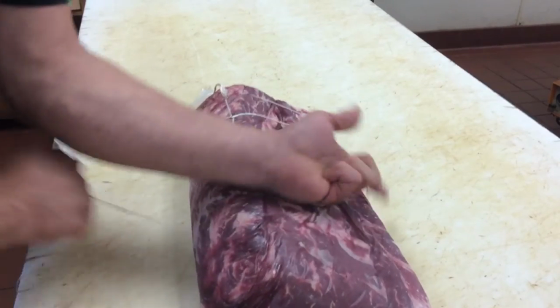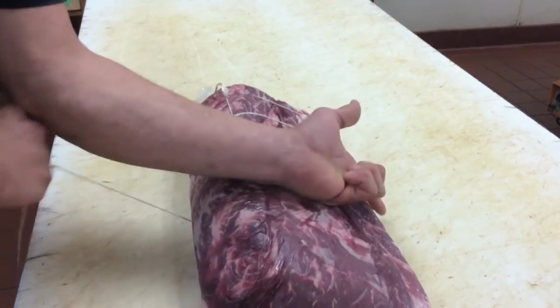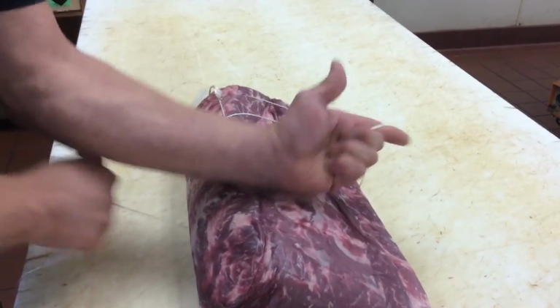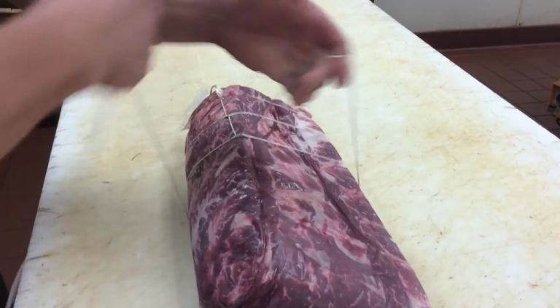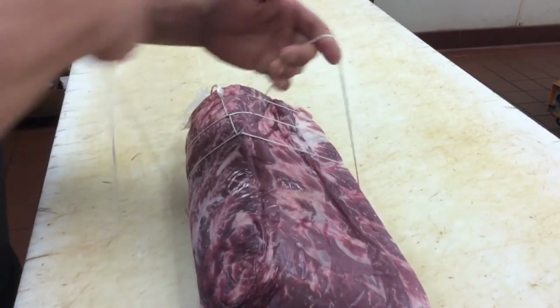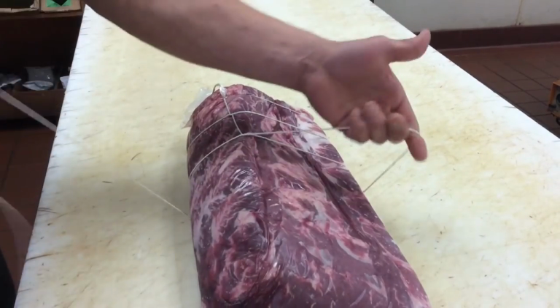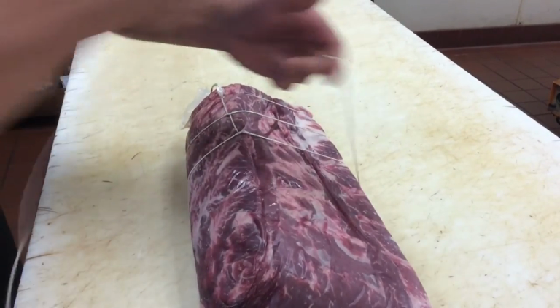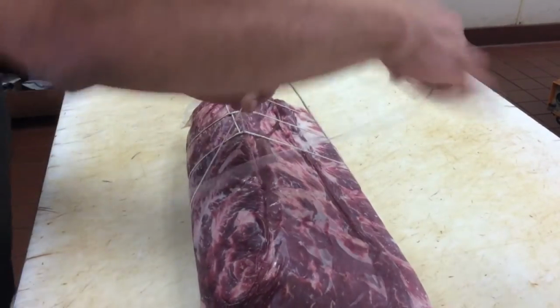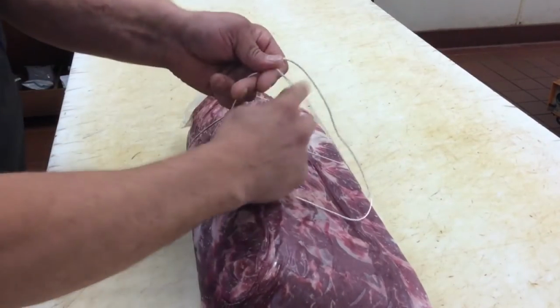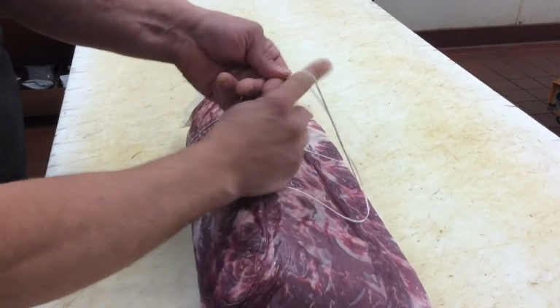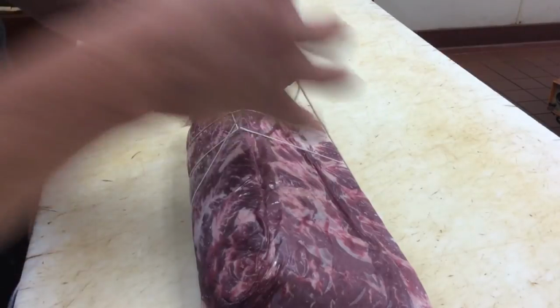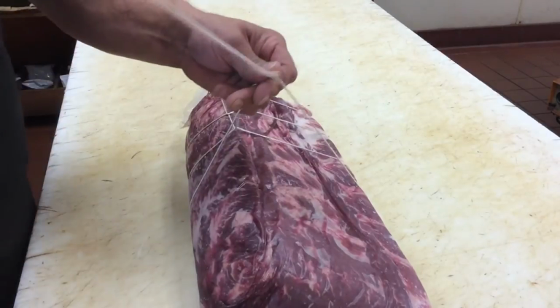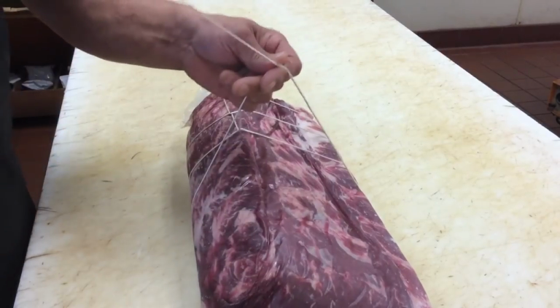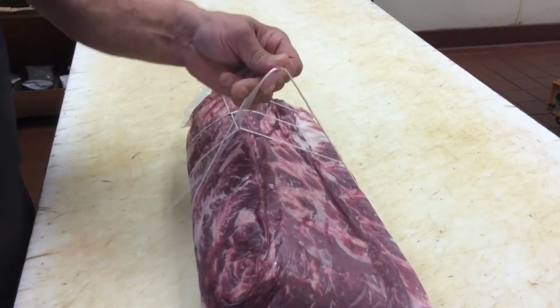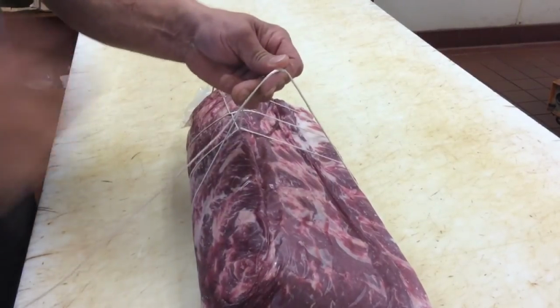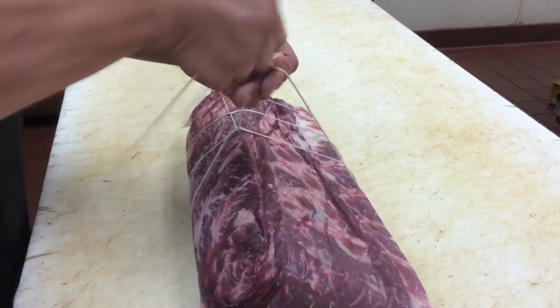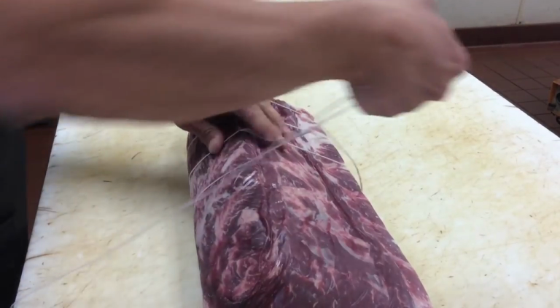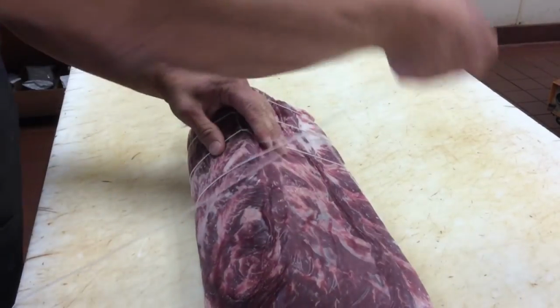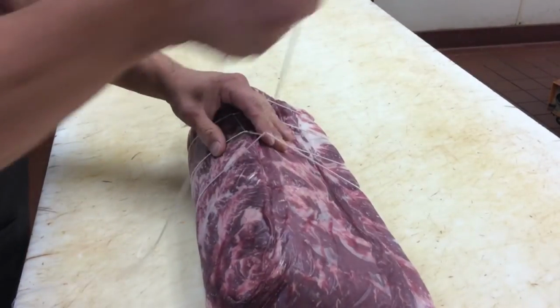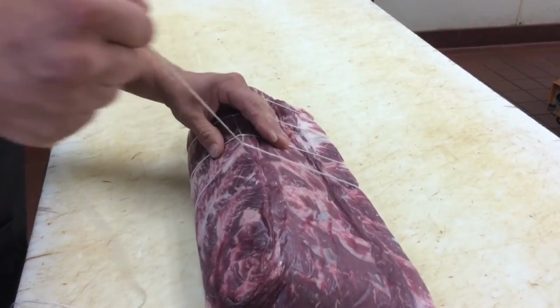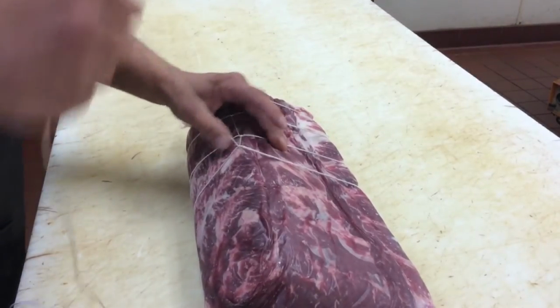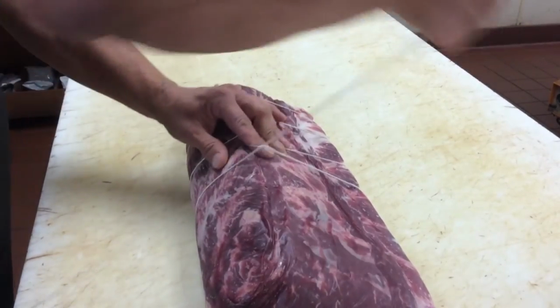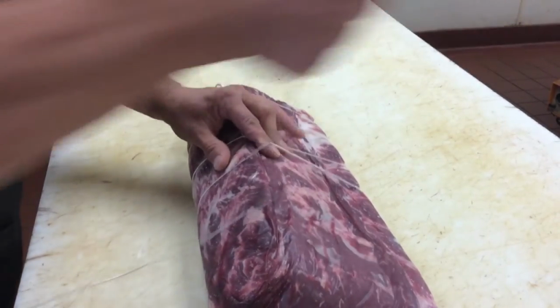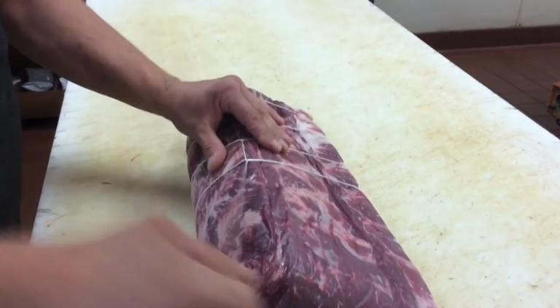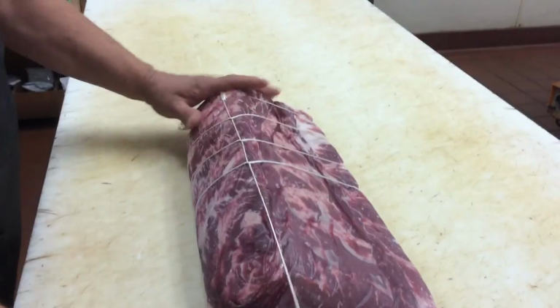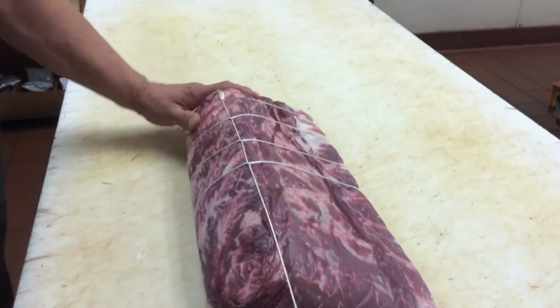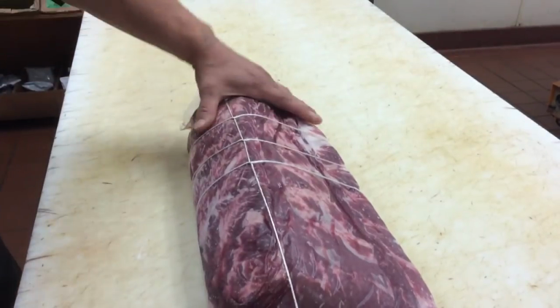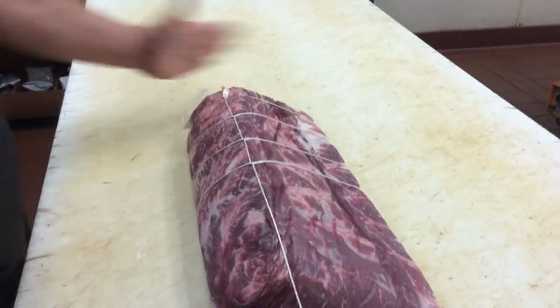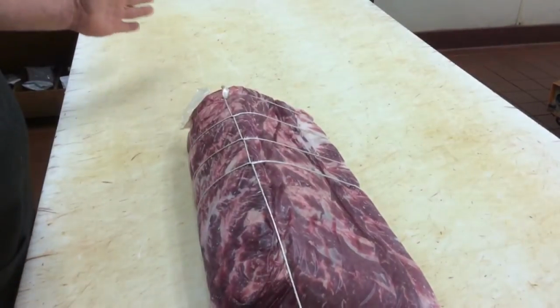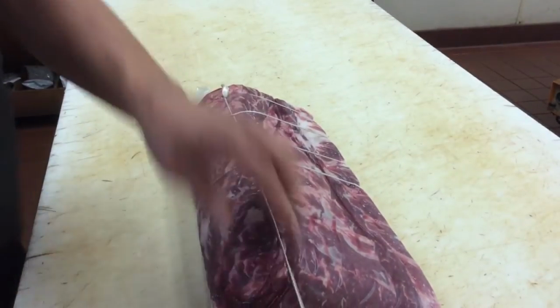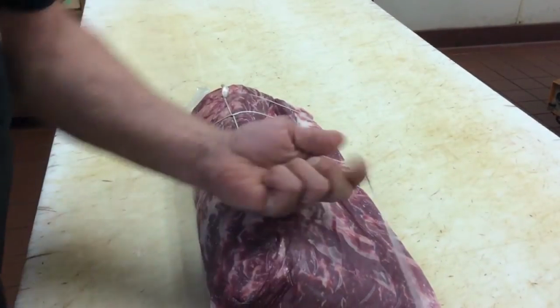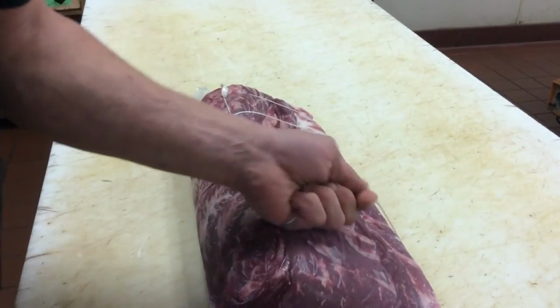Once again, you just loop underneath and bring the end through, staying in line. And it looks good. Do a couple more.